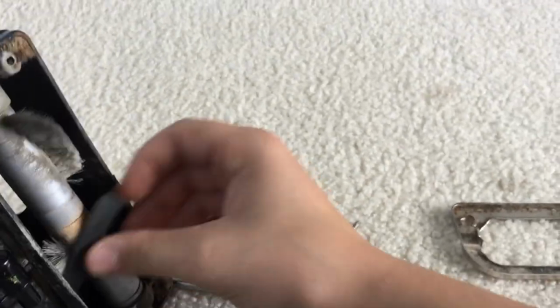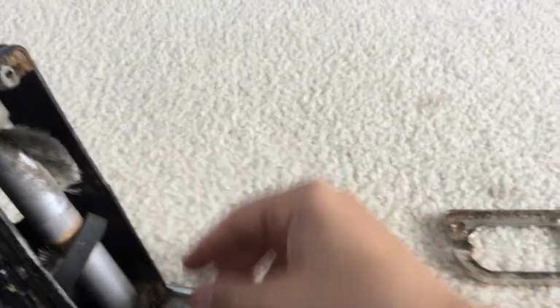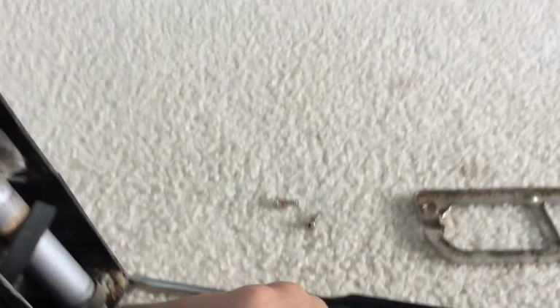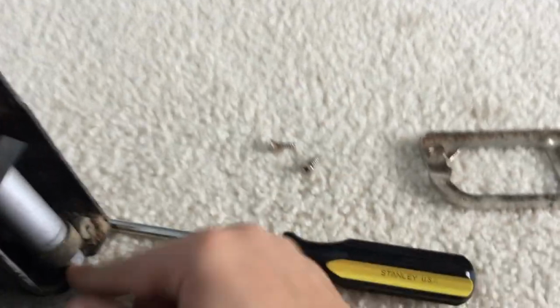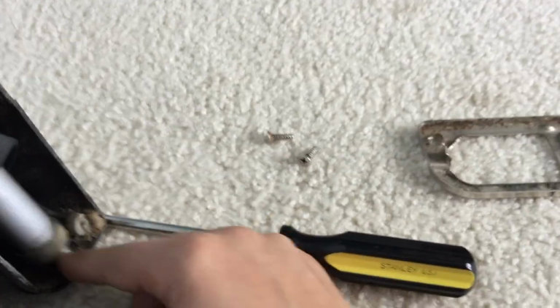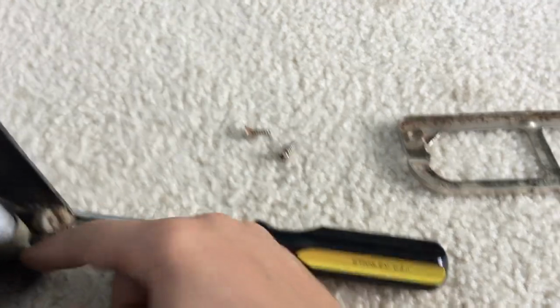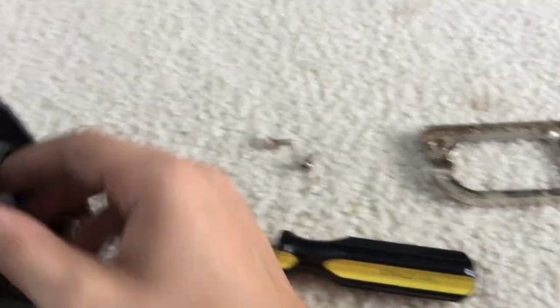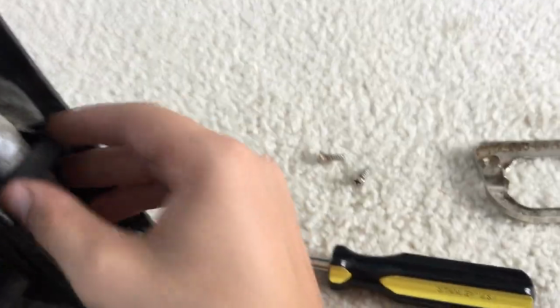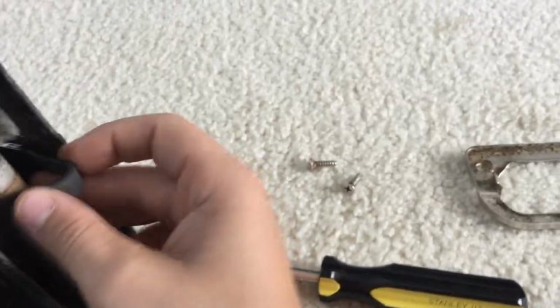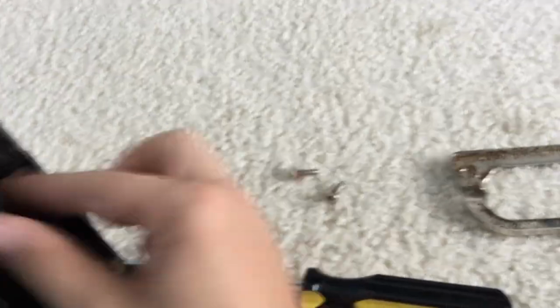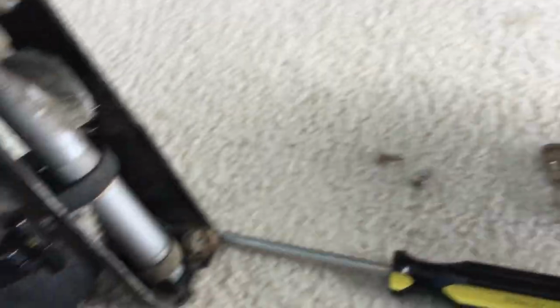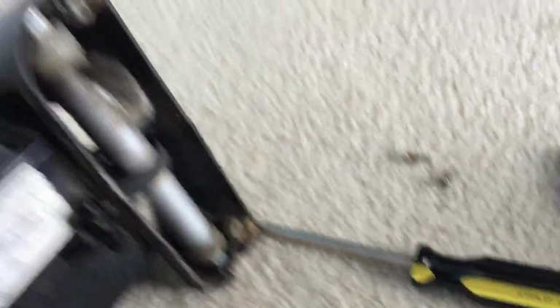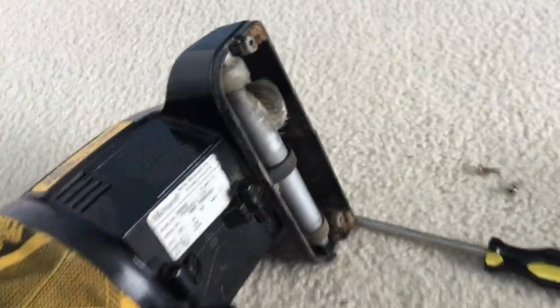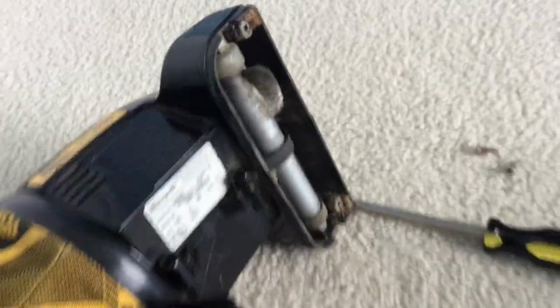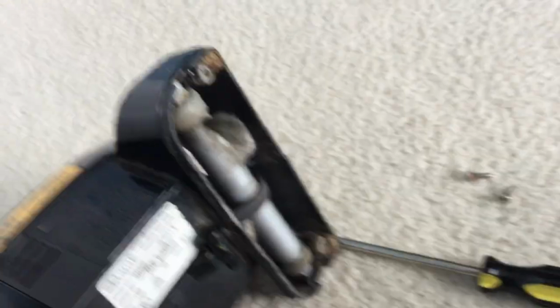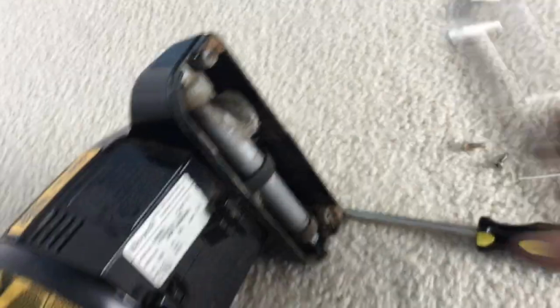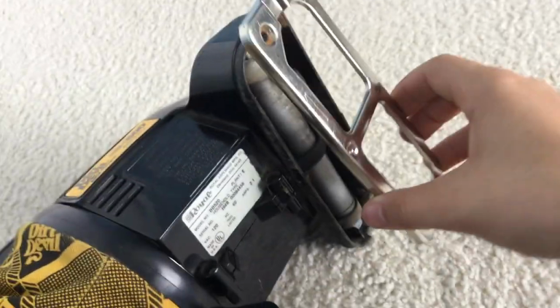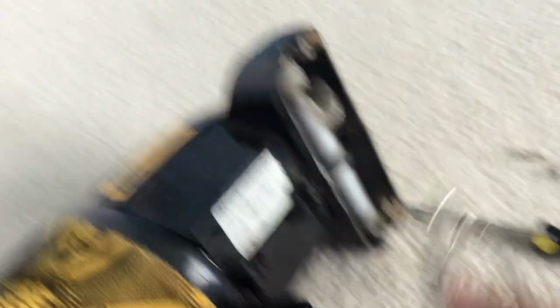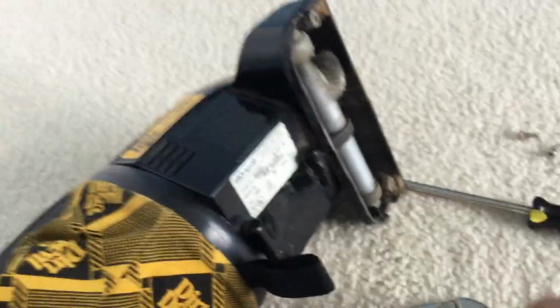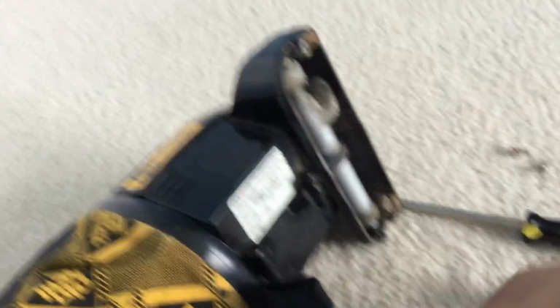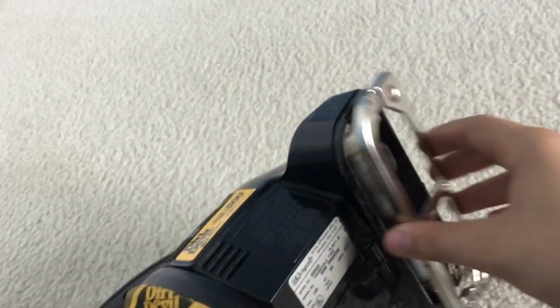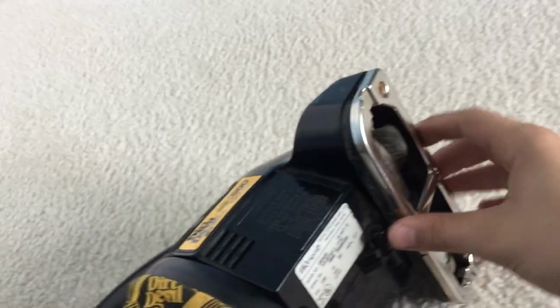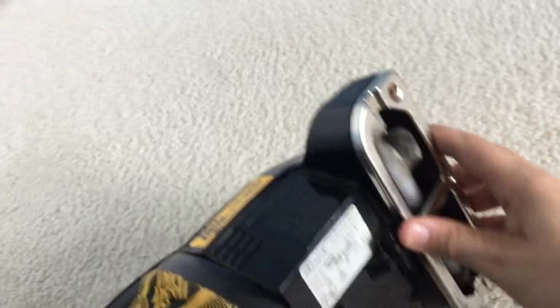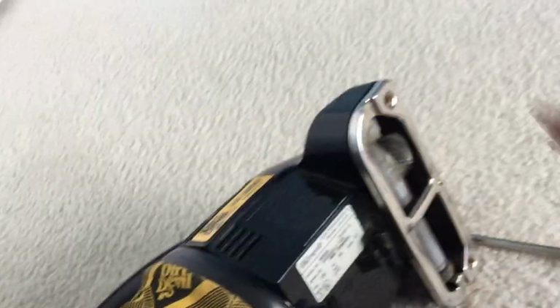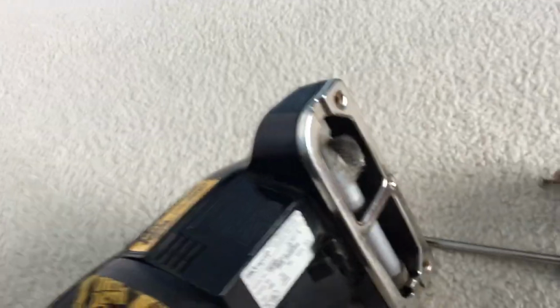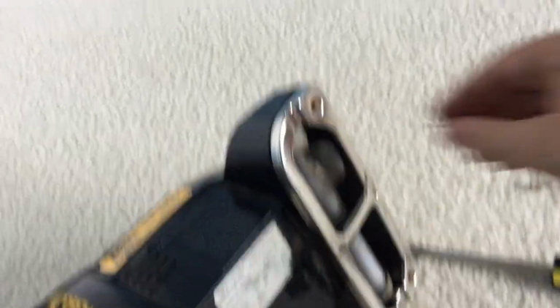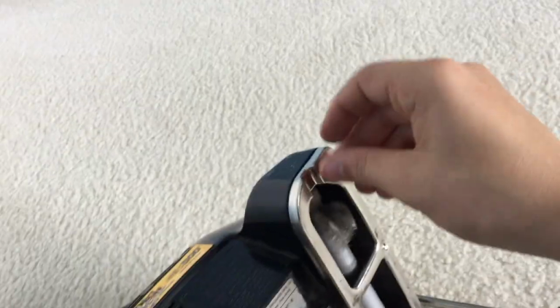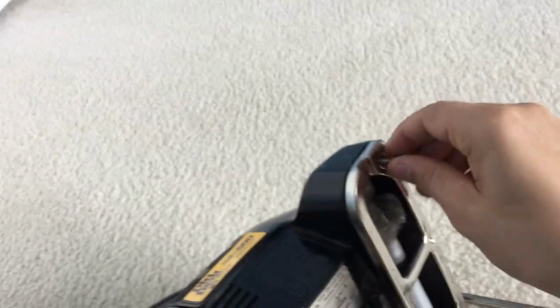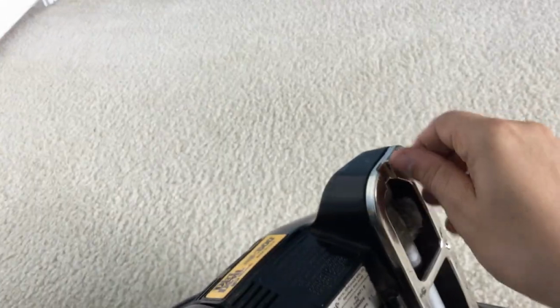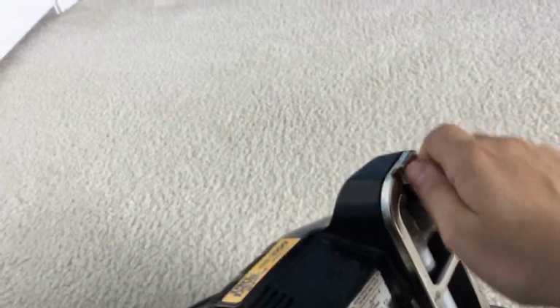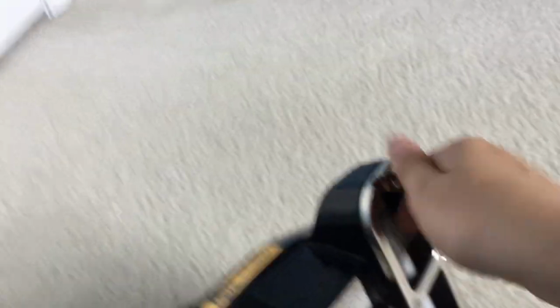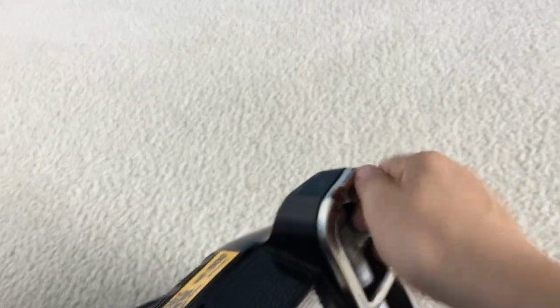On this particular brush roll, it doesn't really matter where you keep the height at, so don't worry about it — whether it's at a 1, 2, or 3. I don't see any indicators on how you can adjust the height, so leave it alone.